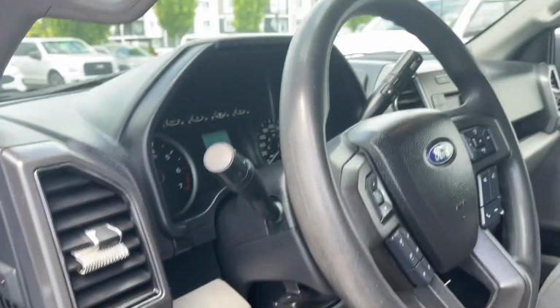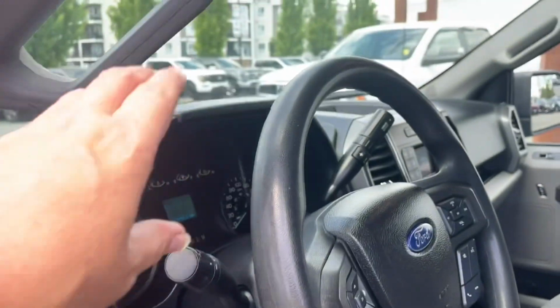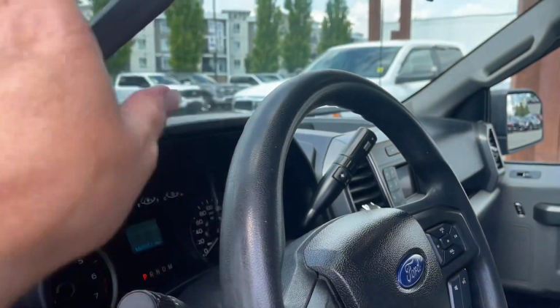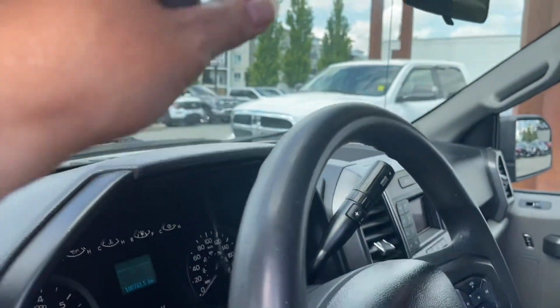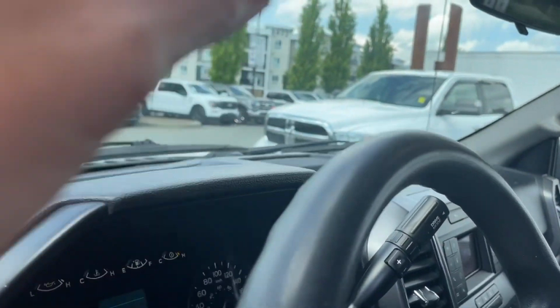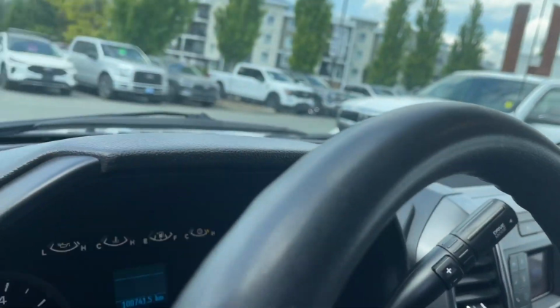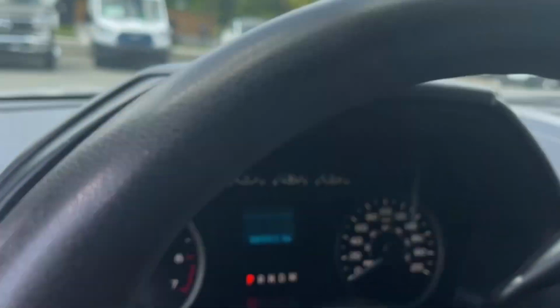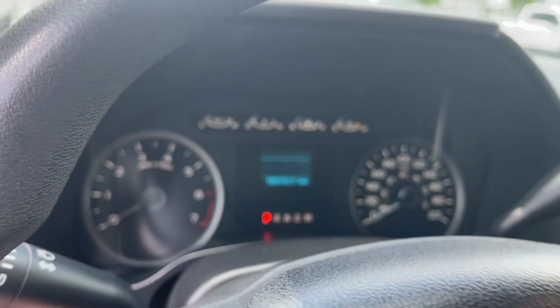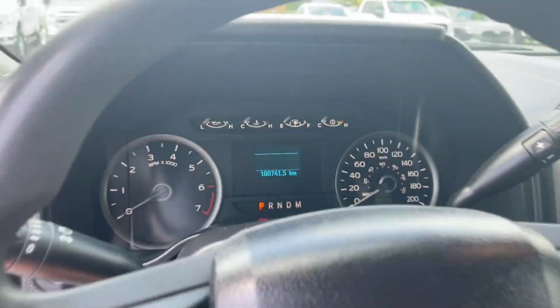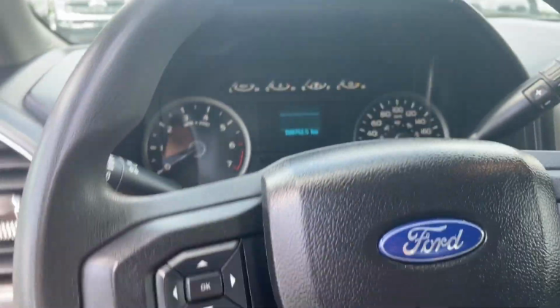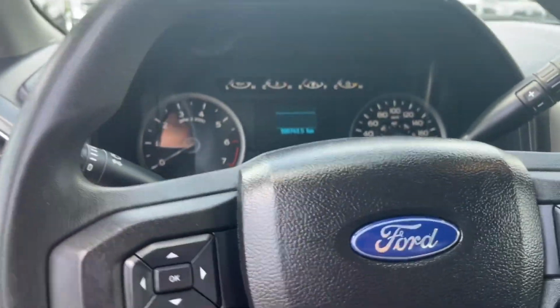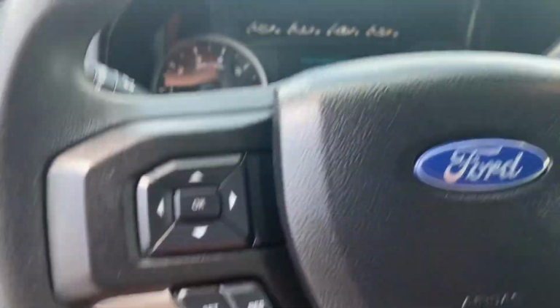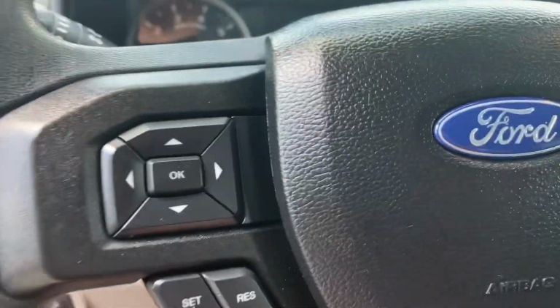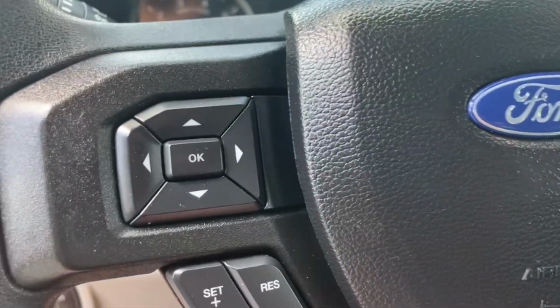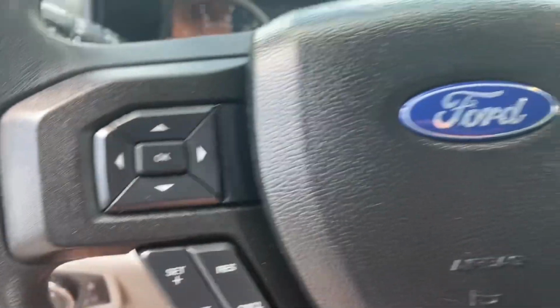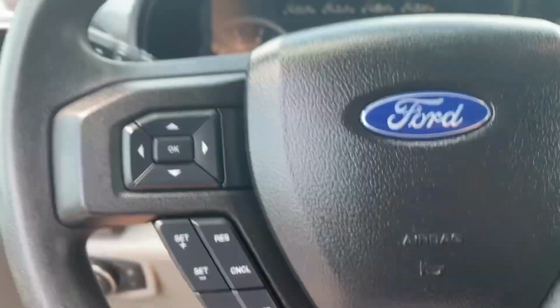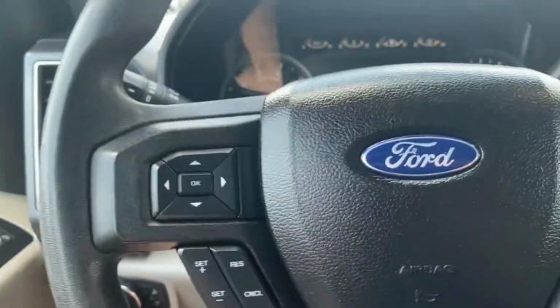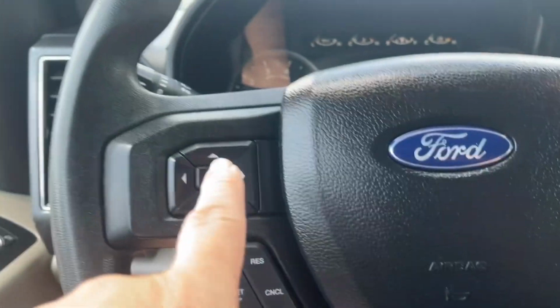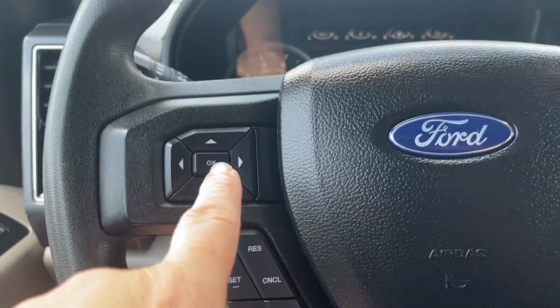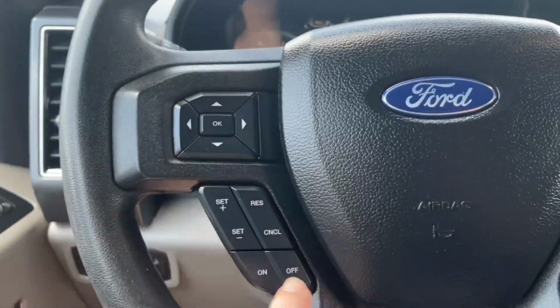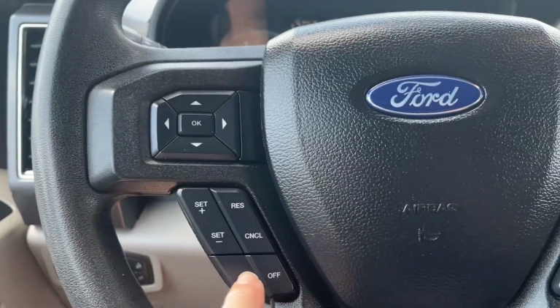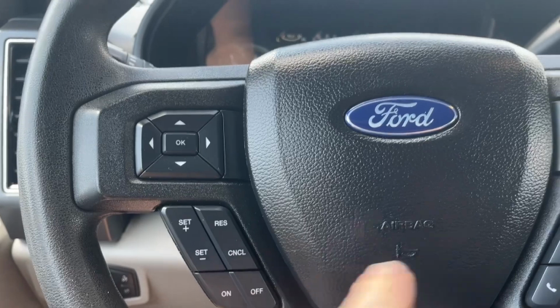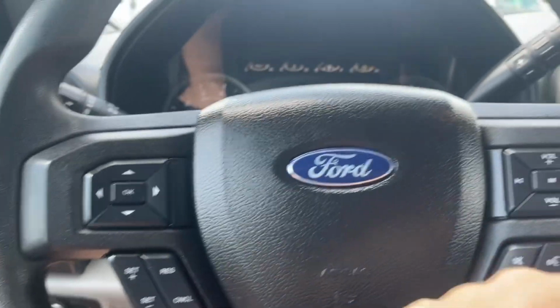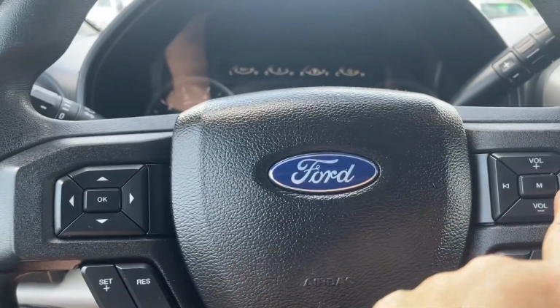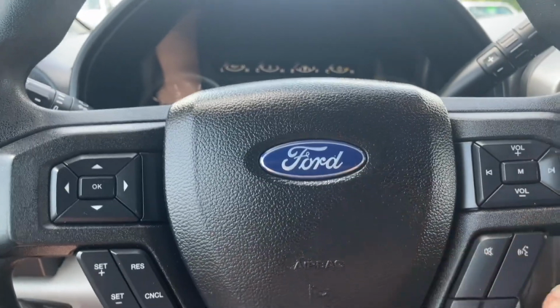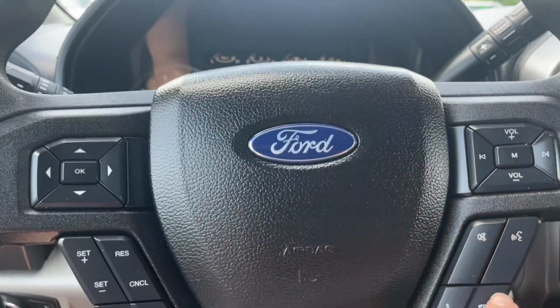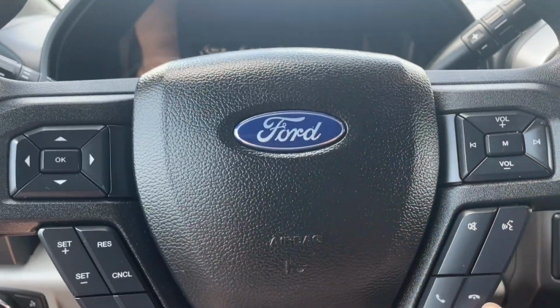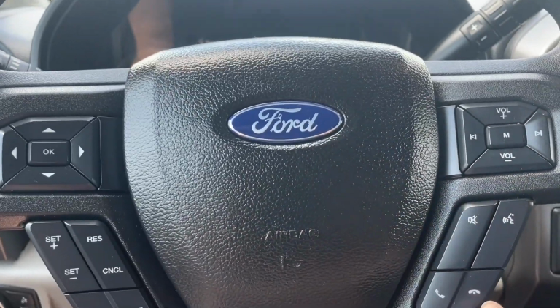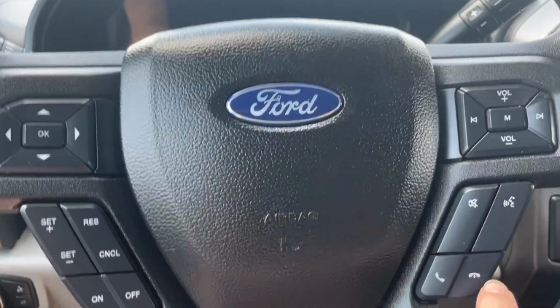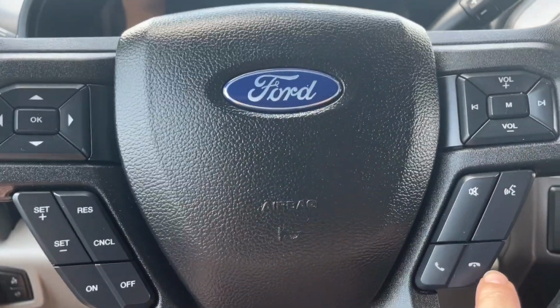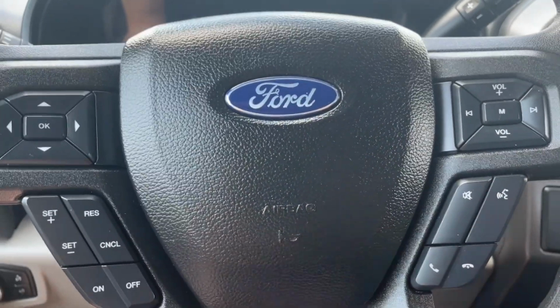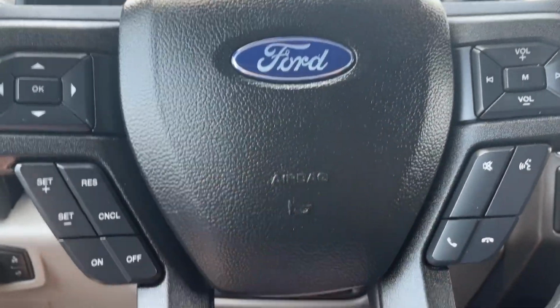There's a grab handle making it easier to get in. On the face of the steering wheel we have our menu, cruise control, volume, and media and hands-free dialing controls.